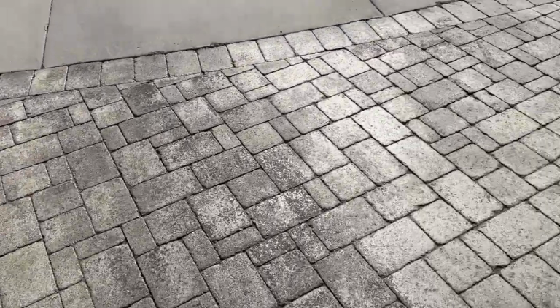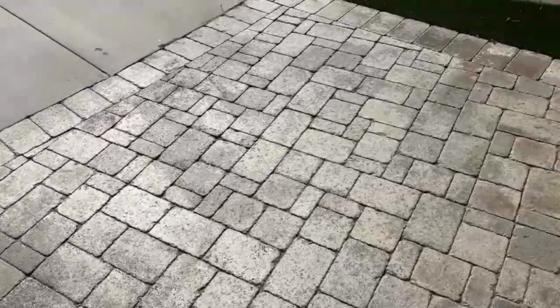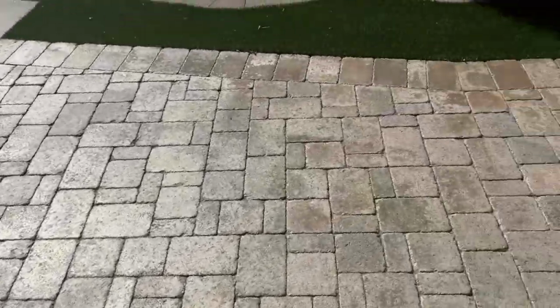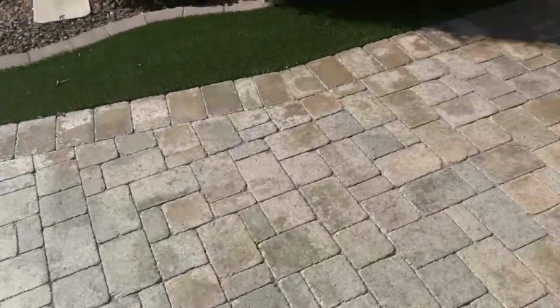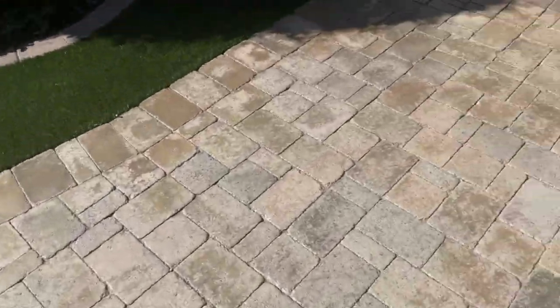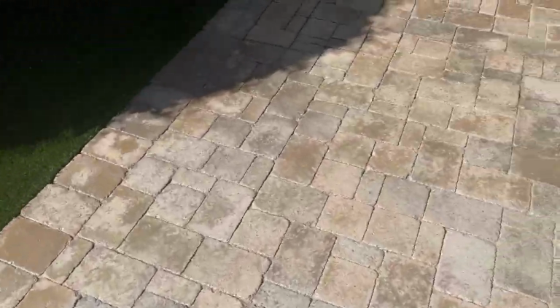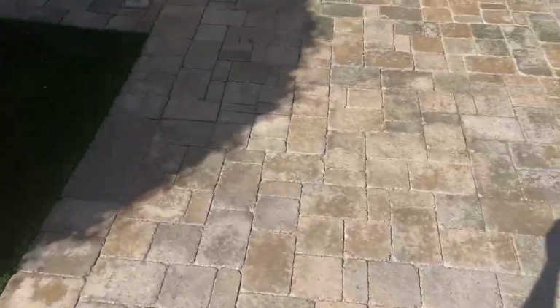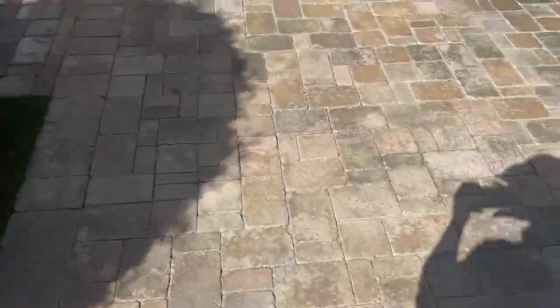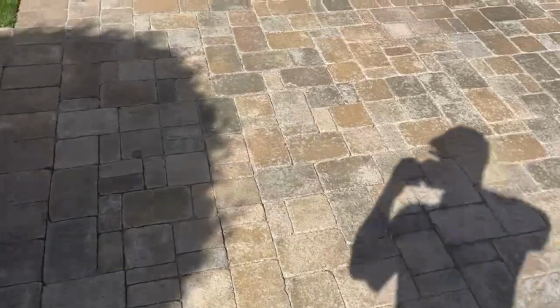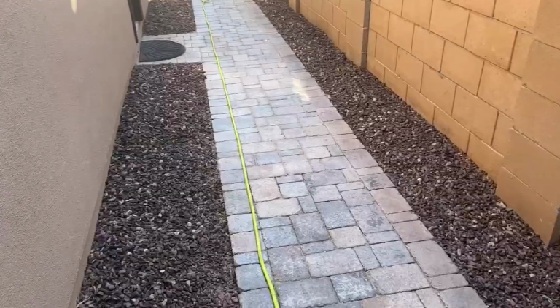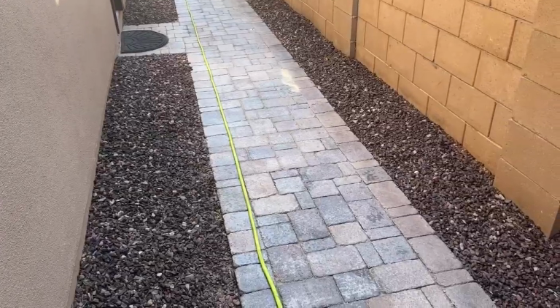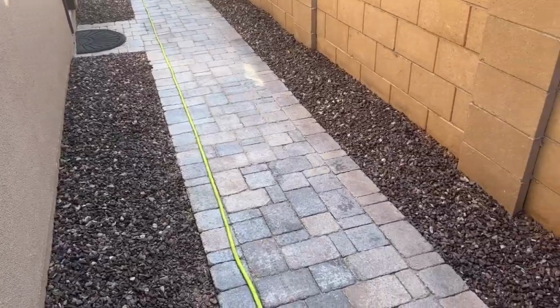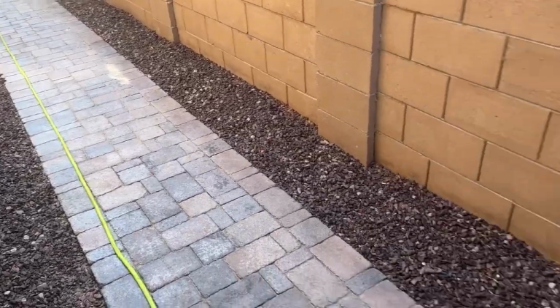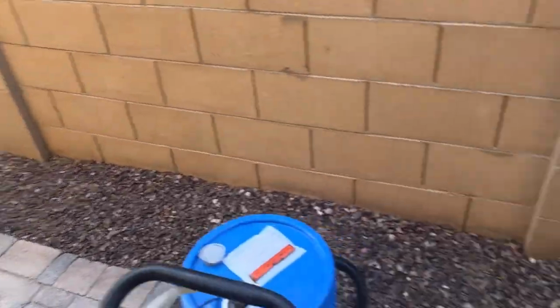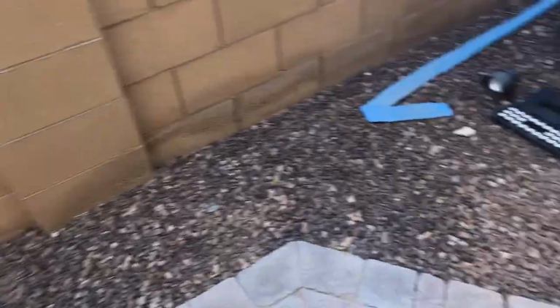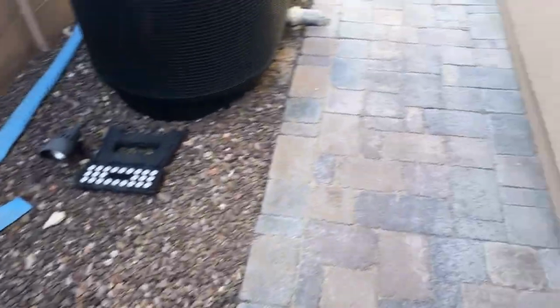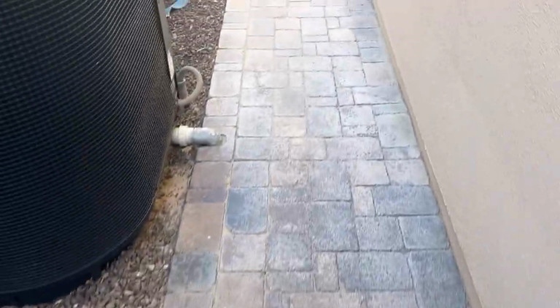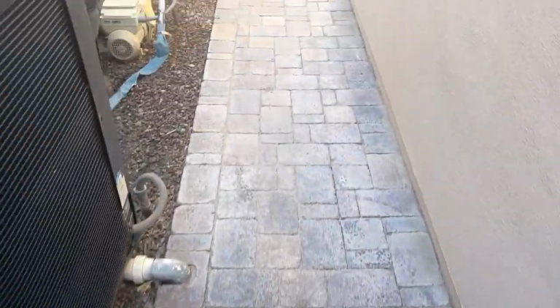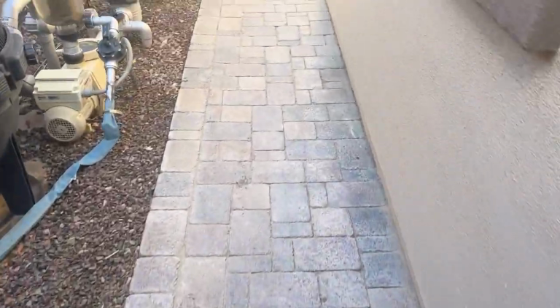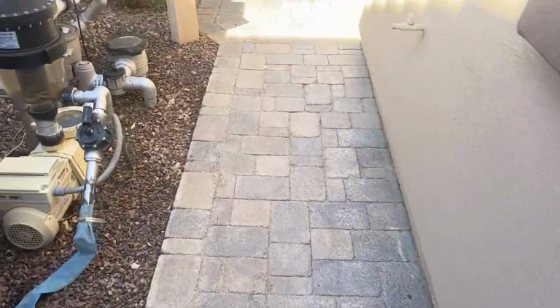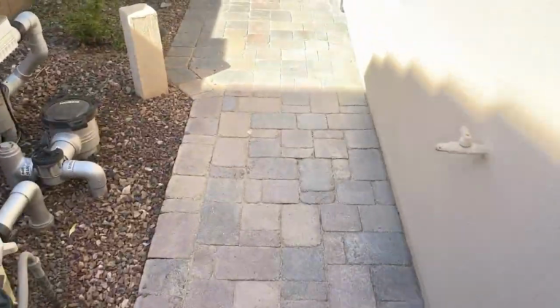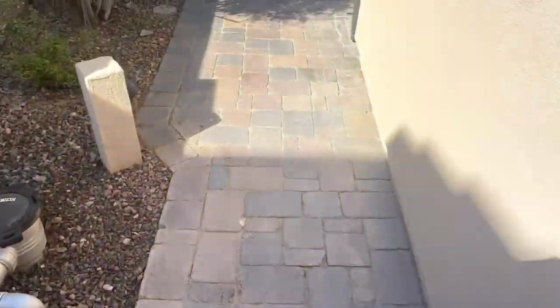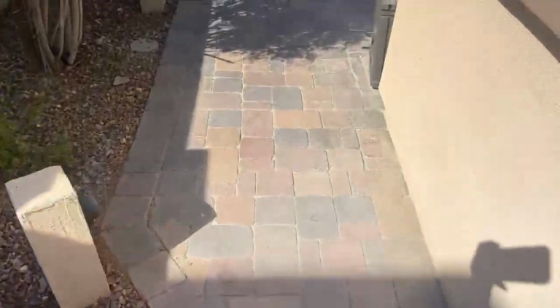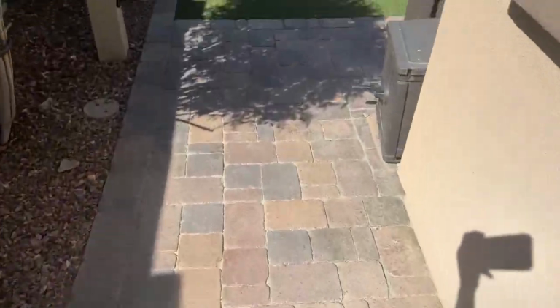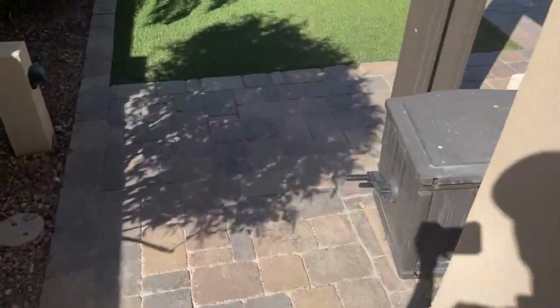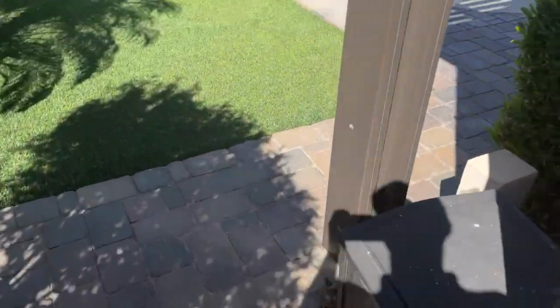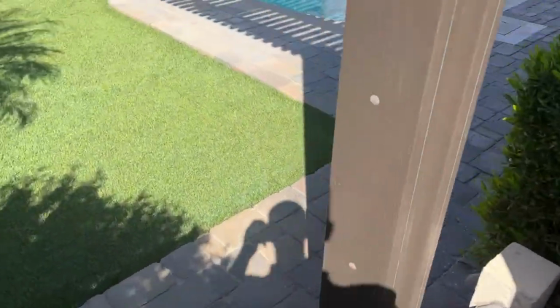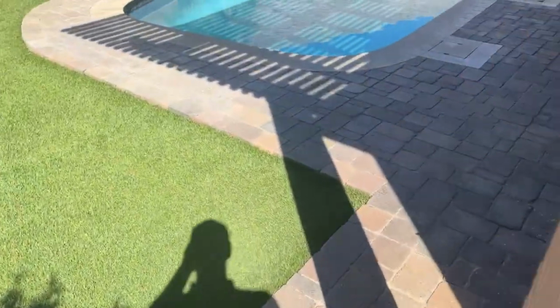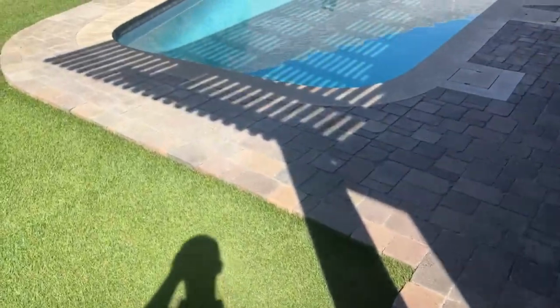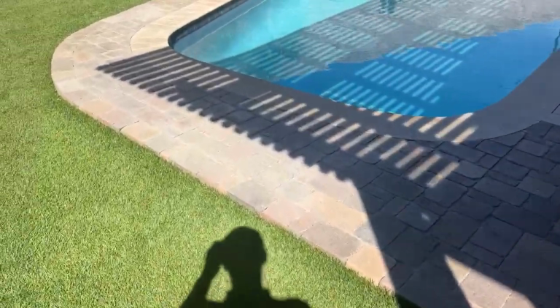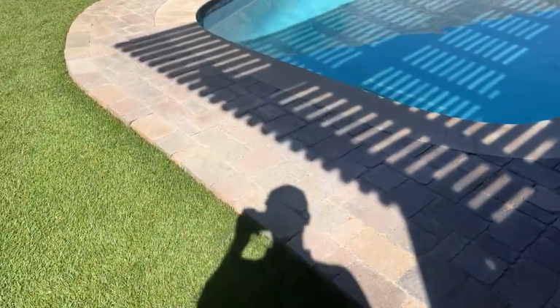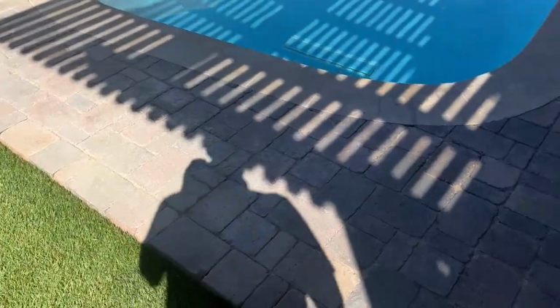So it's not my favorite type of job, but we're going to get it done. Here's everything in the back — we've got a walkway that goes along the side, and then a pool deck and back patio area.